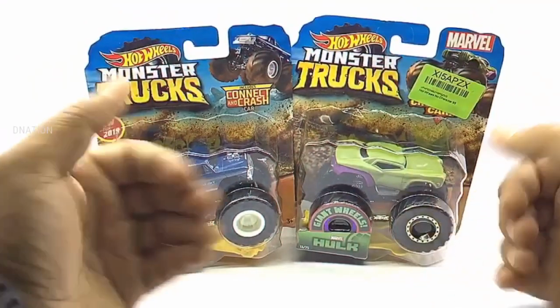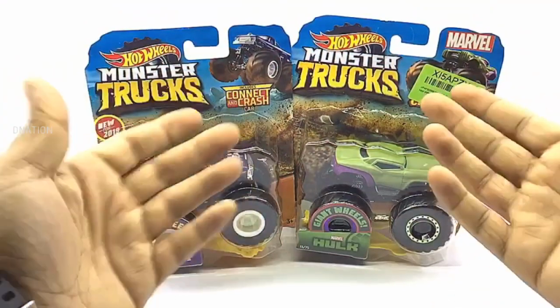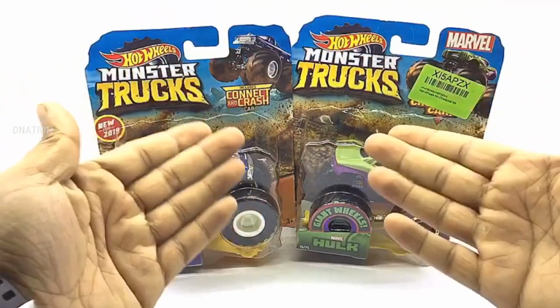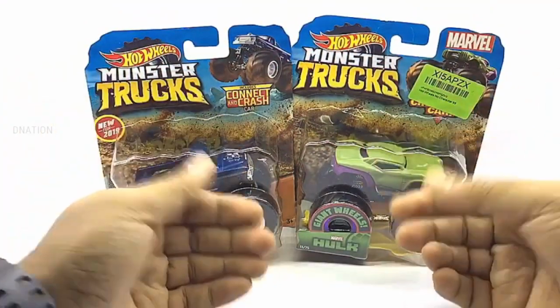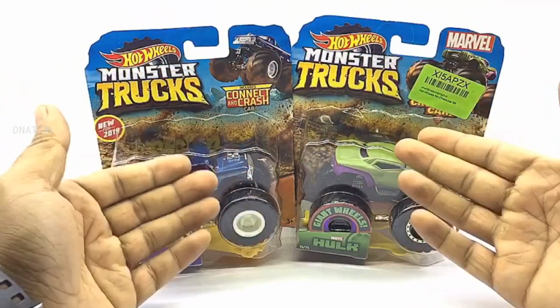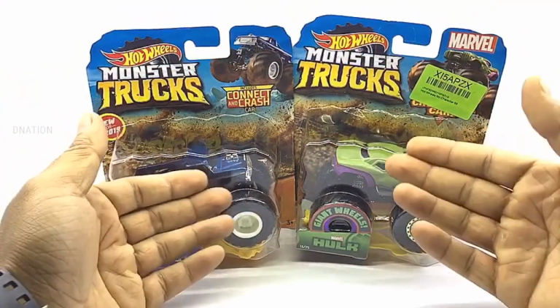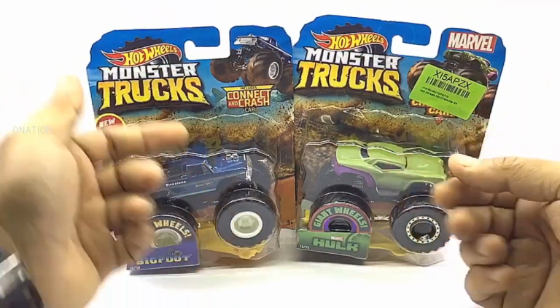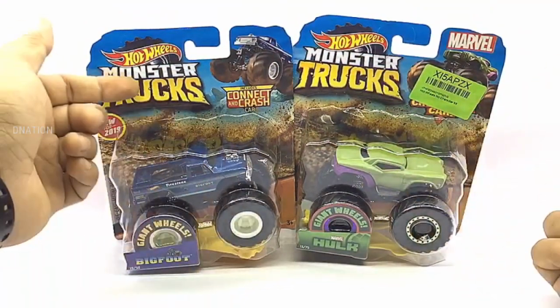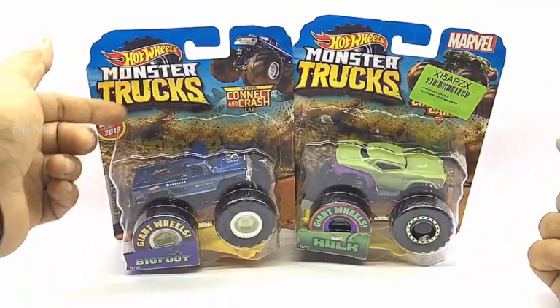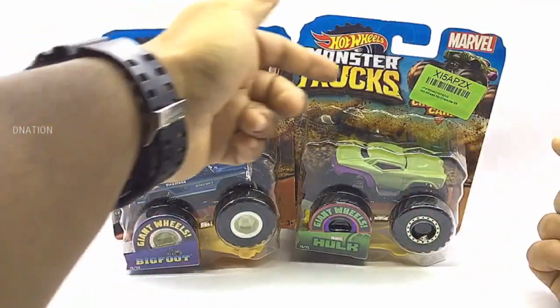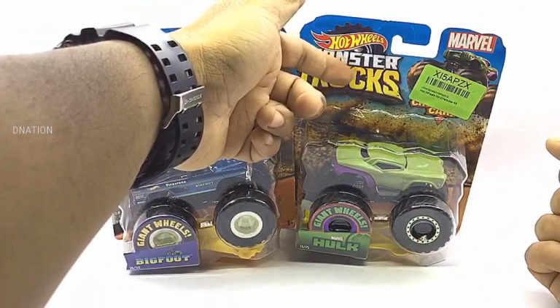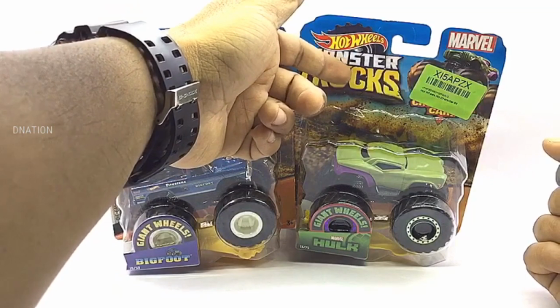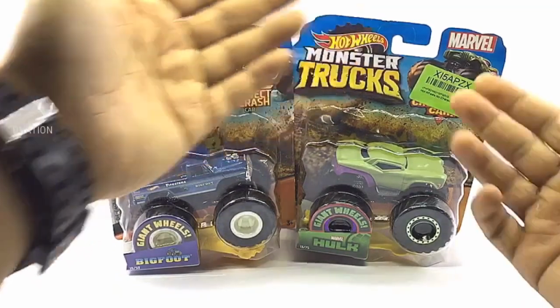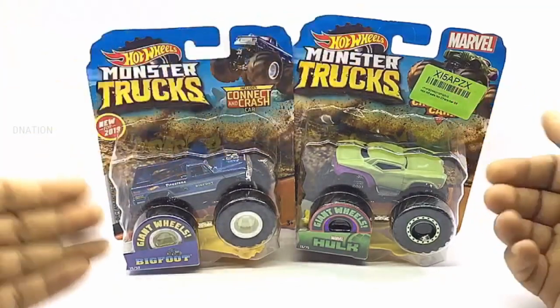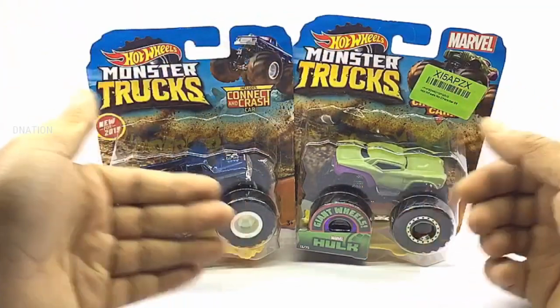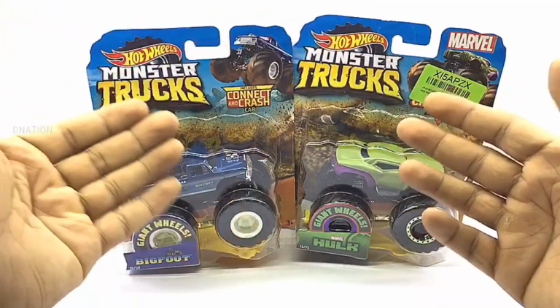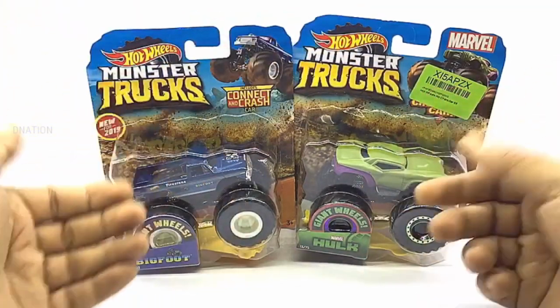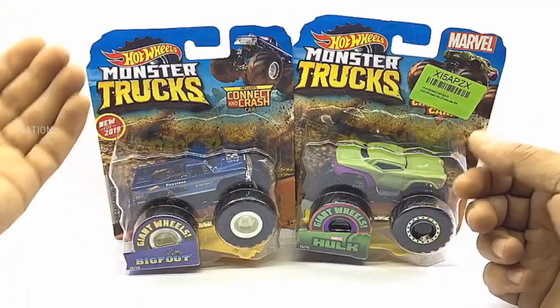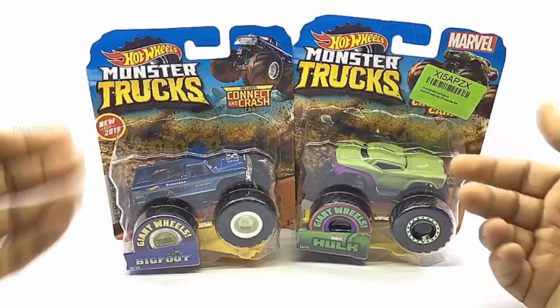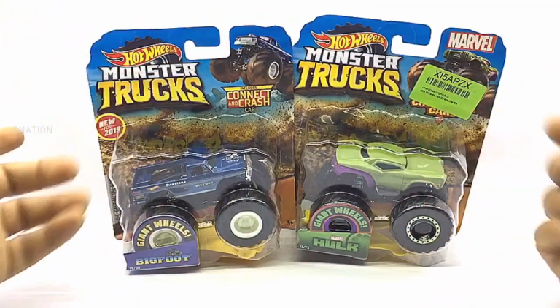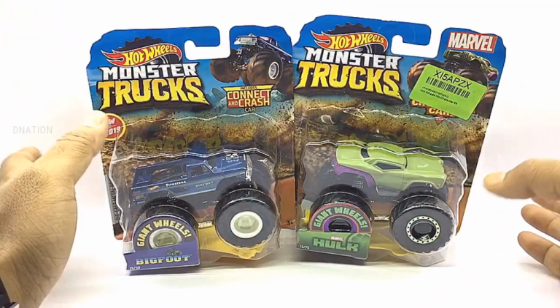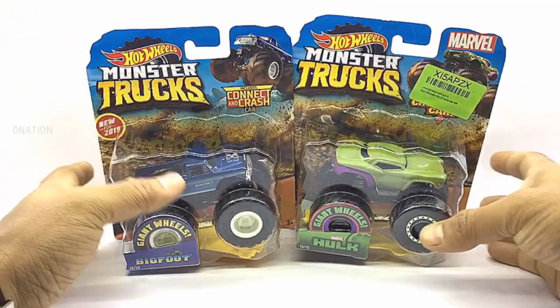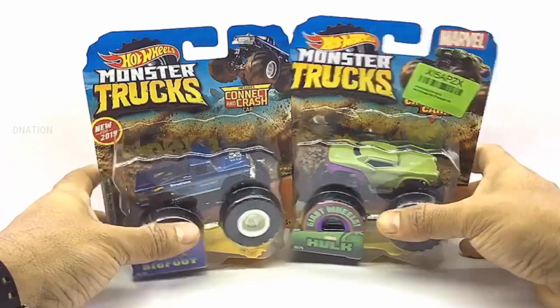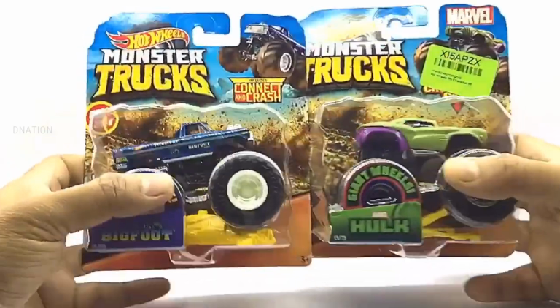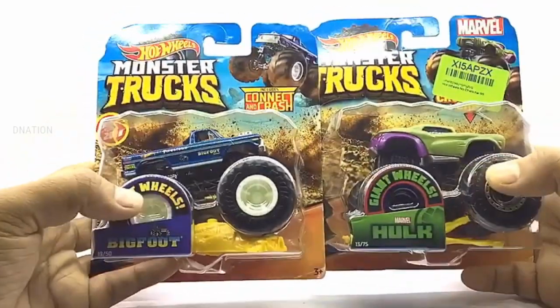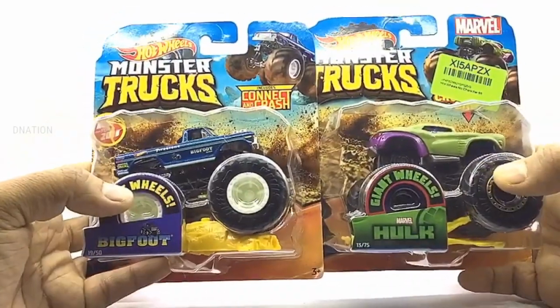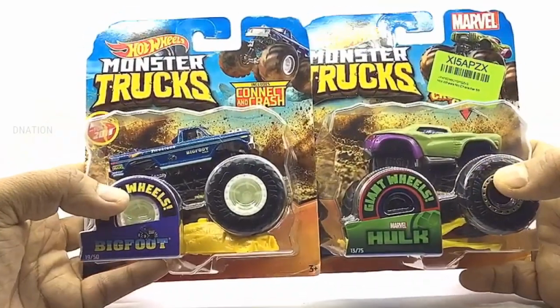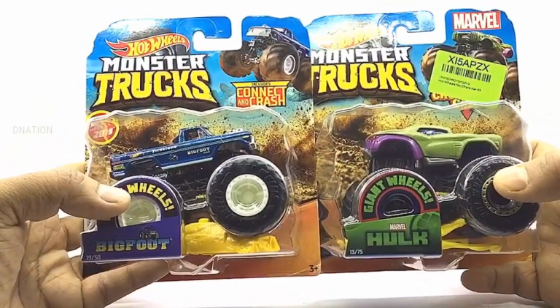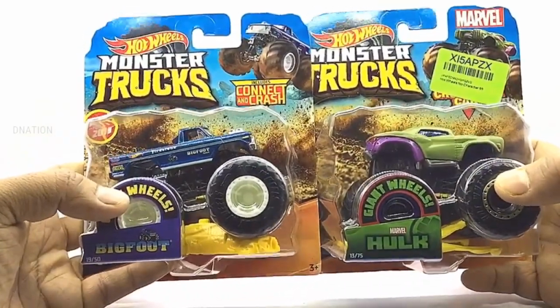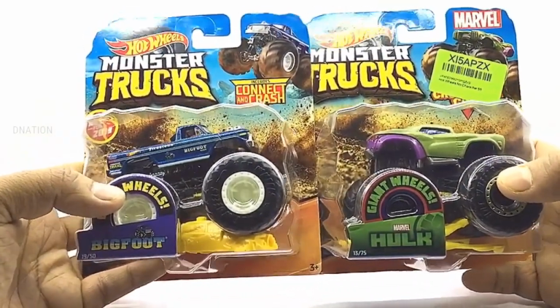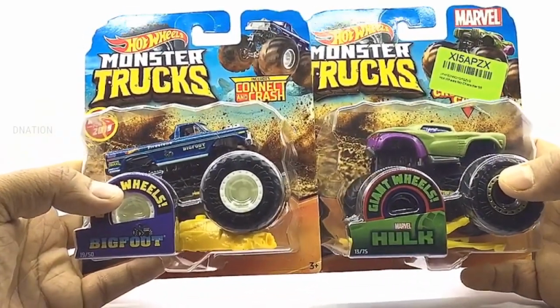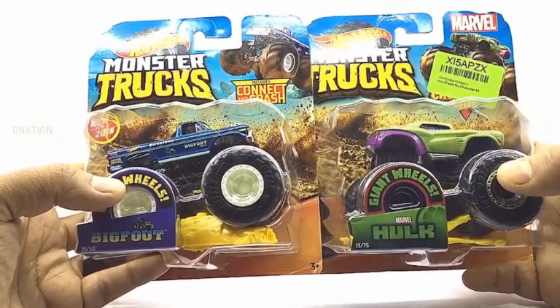Let's begin by taking a look at the packaging. These premium Hot Wheels monster trucks come in the signature Hot Wheels blister packaging with all the product branding and information. And as you can see, these trucks are from the Giant Wheel series, so let's go ahead and take a look at the packaging before we set these little monsters free.